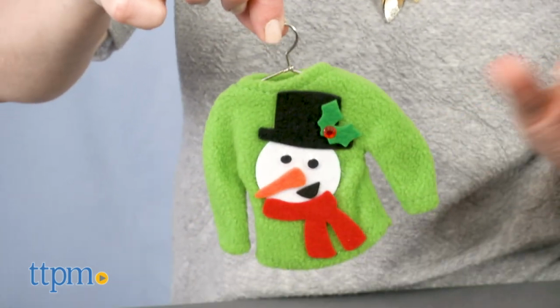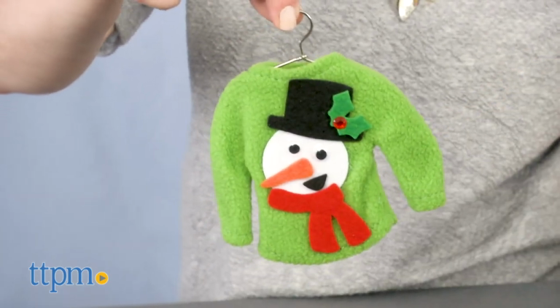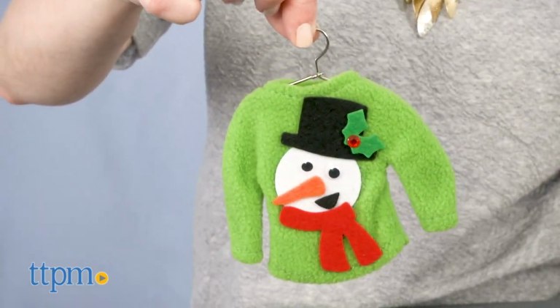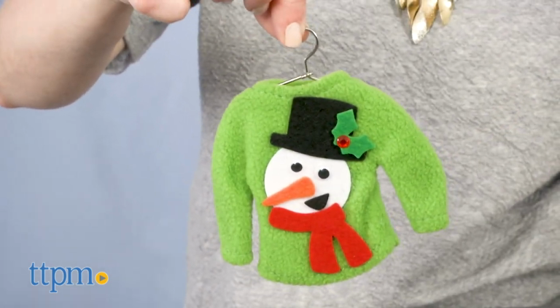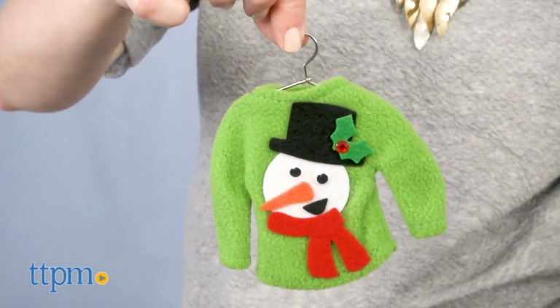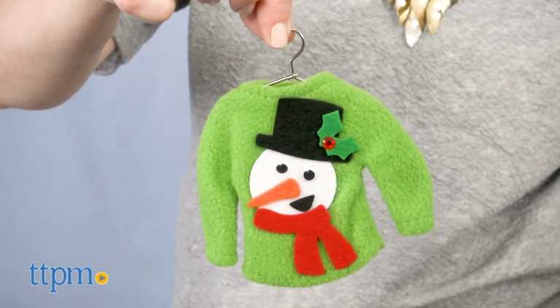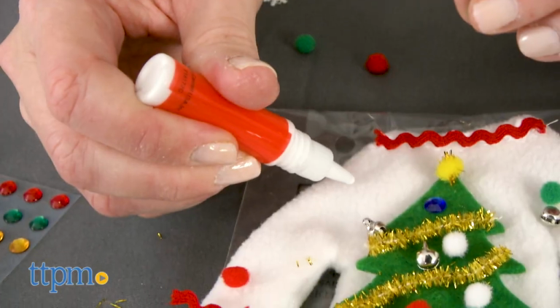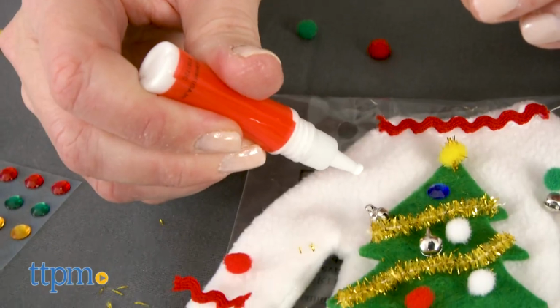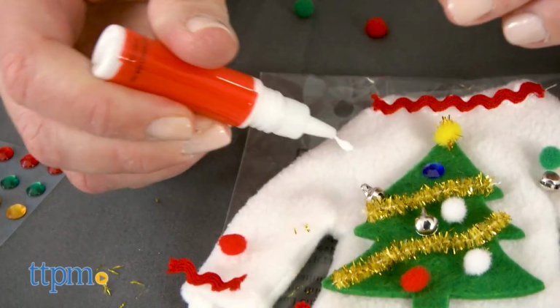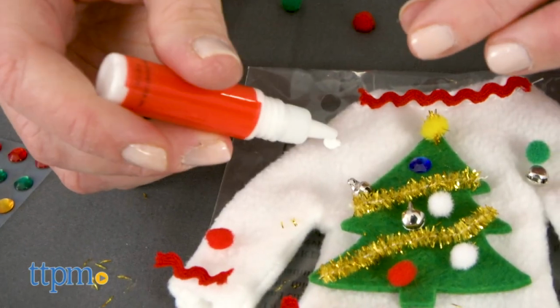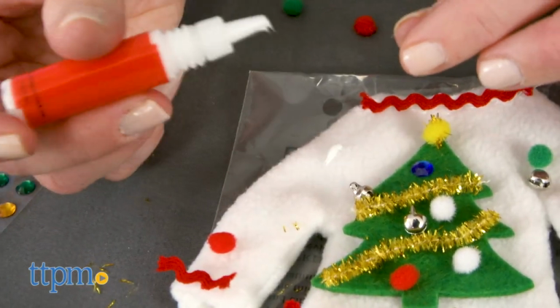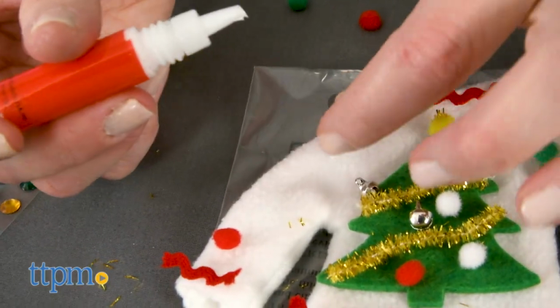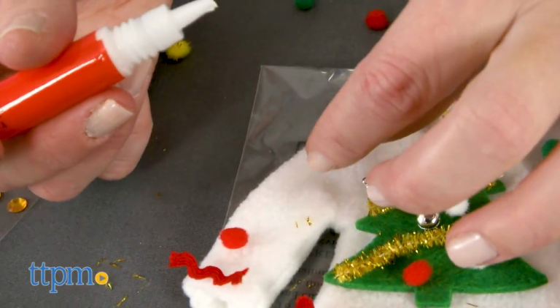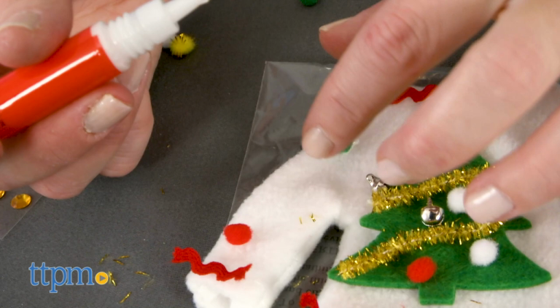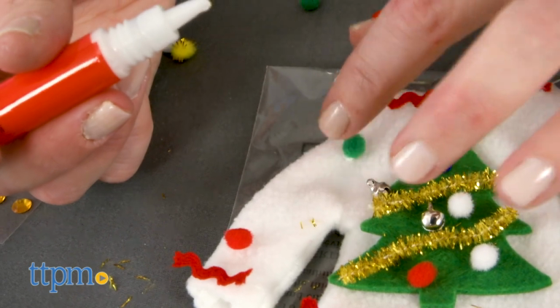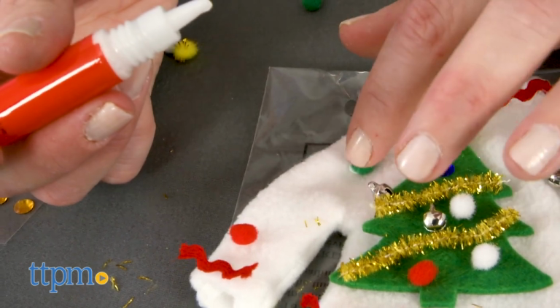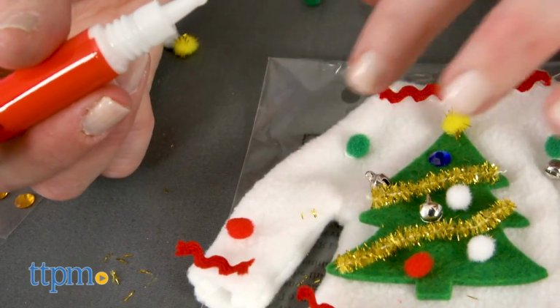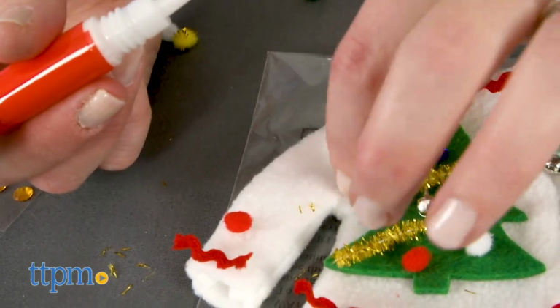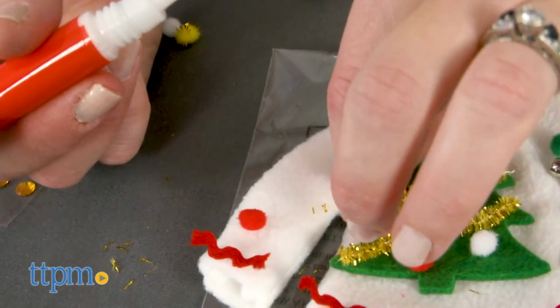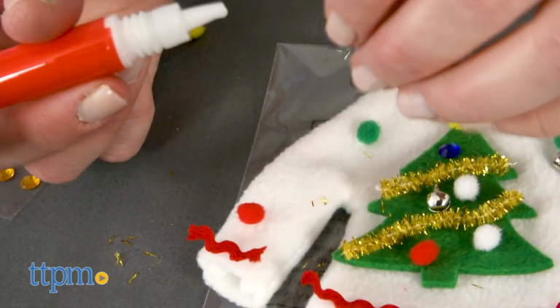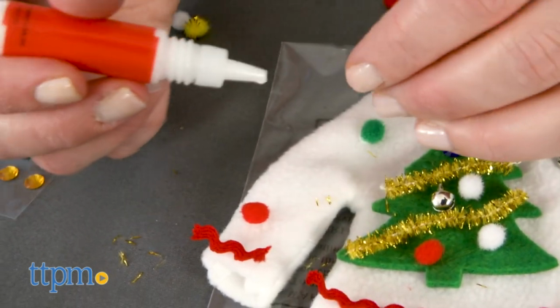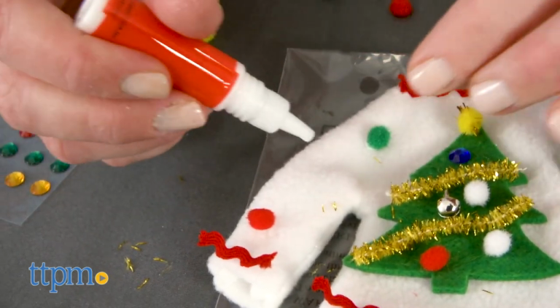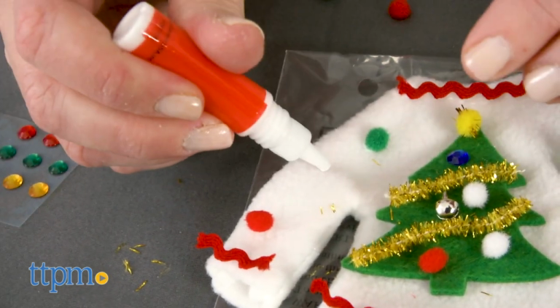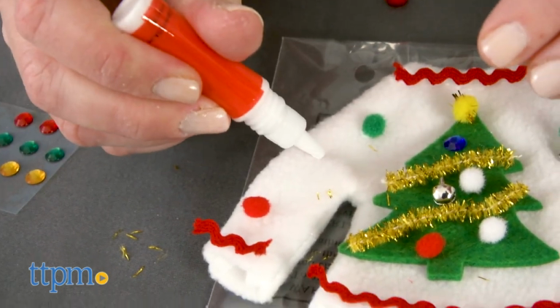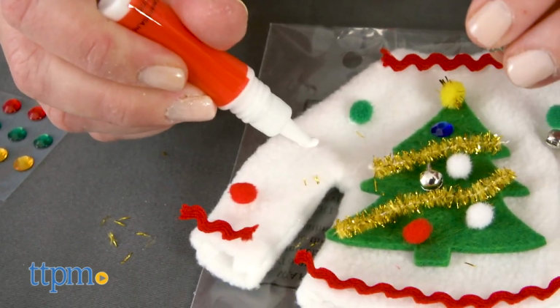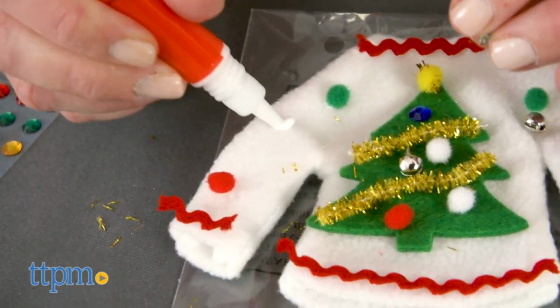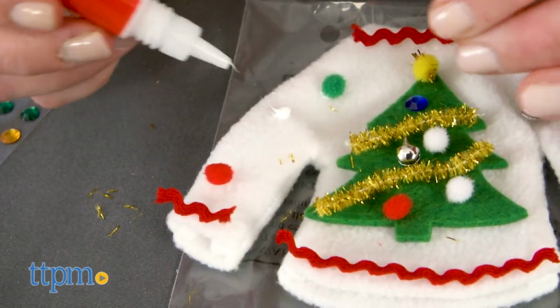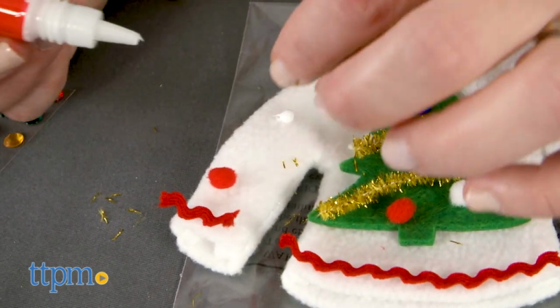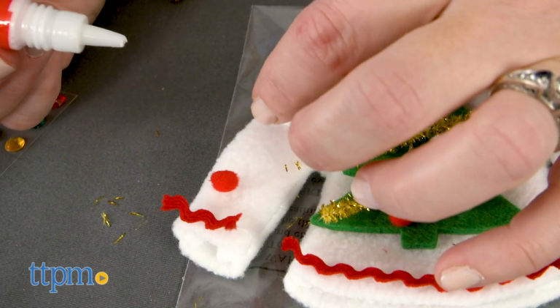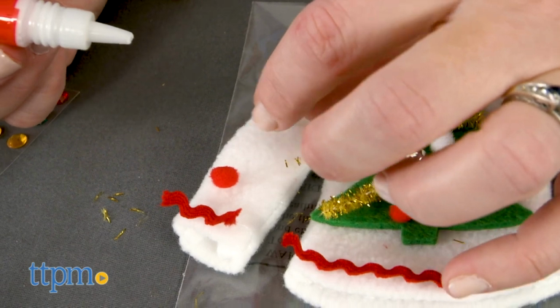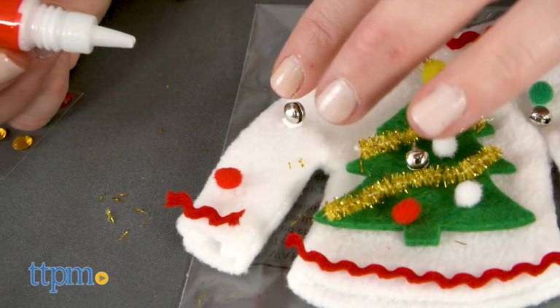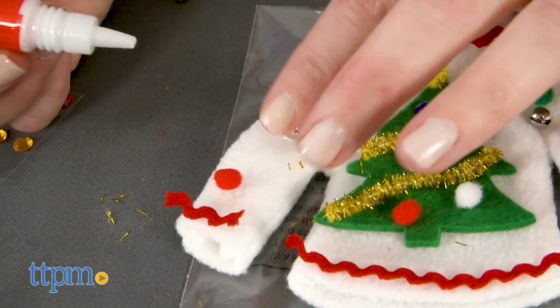Each kit is sold separately. These kits make a fun and festive activity to do during the holiday season. With both kits, kids are making usable holiday decor and they'll love being able to display their own creations around the house.